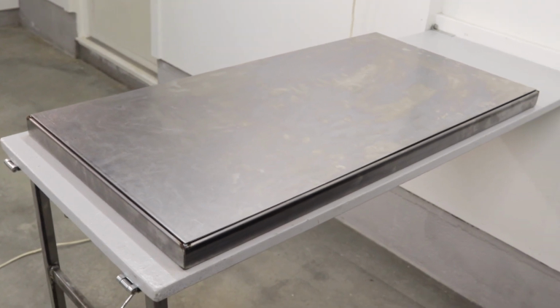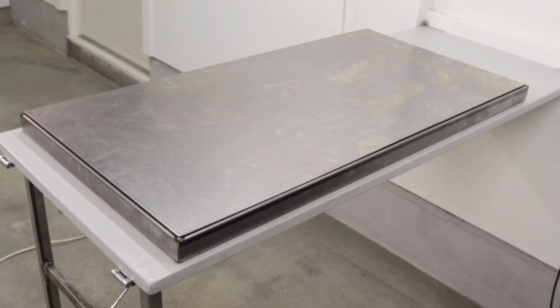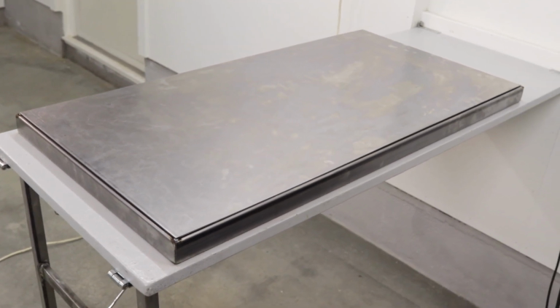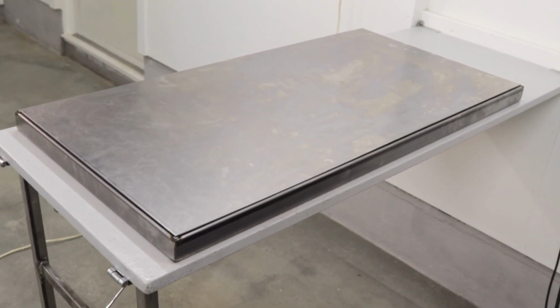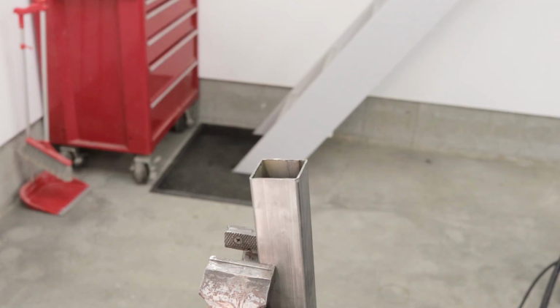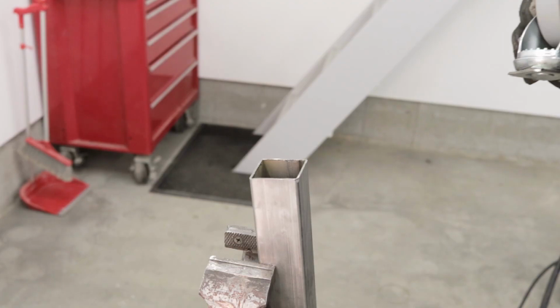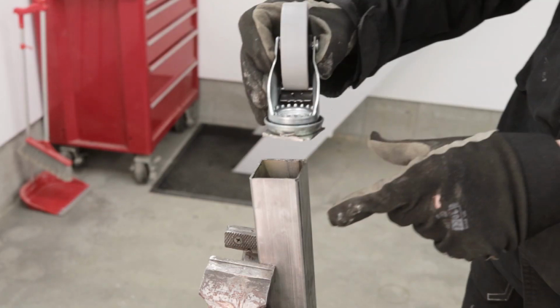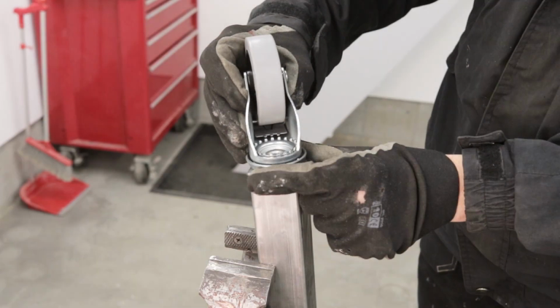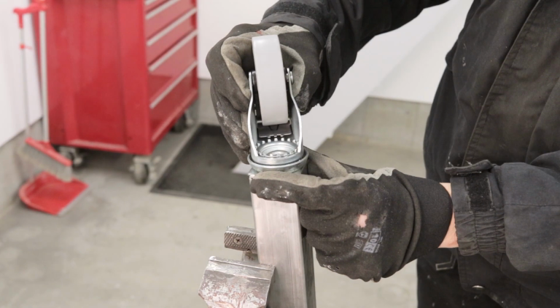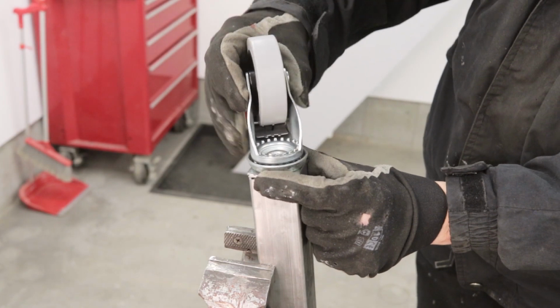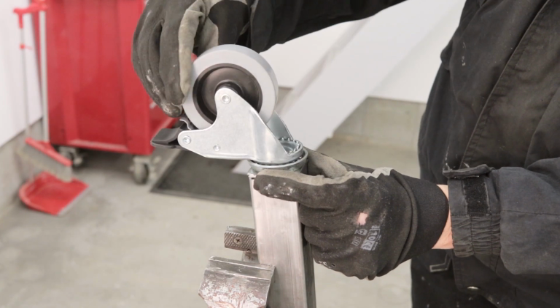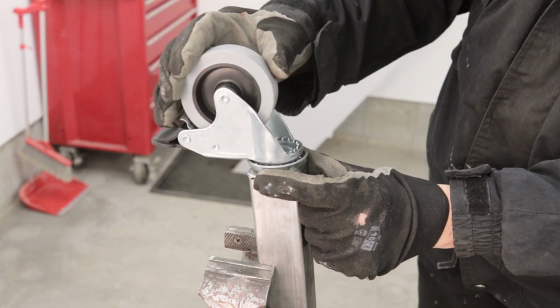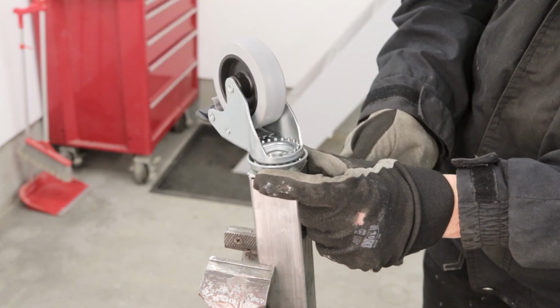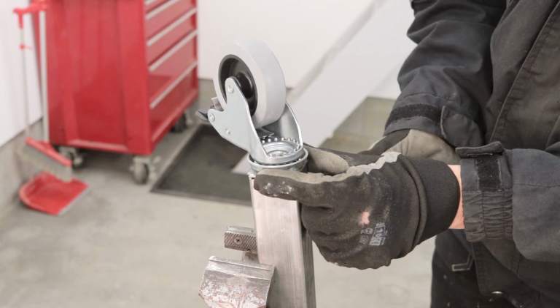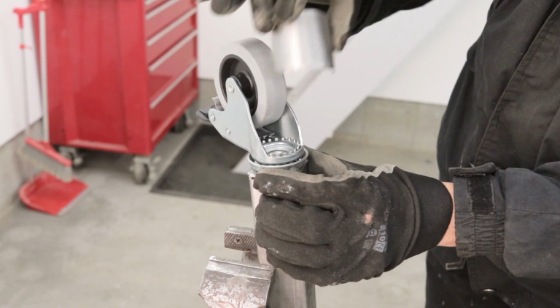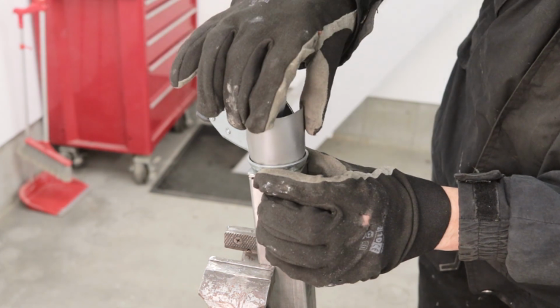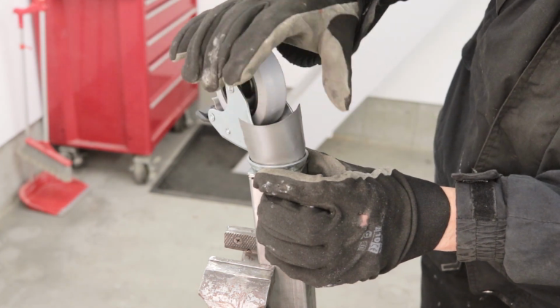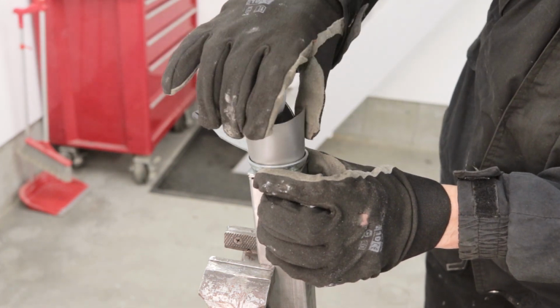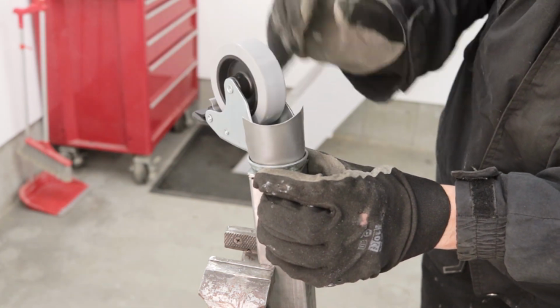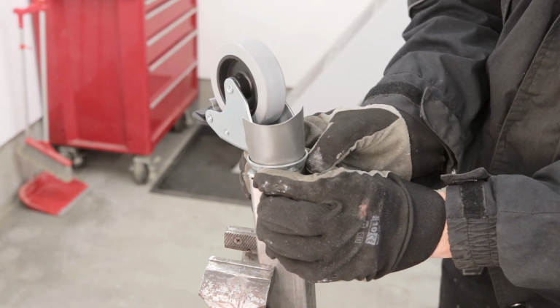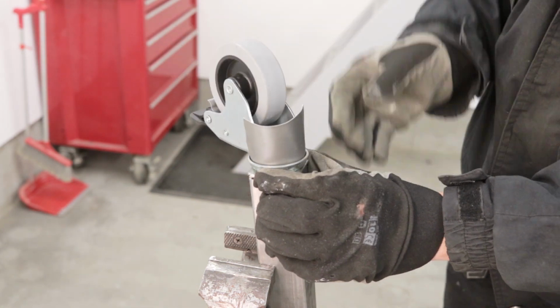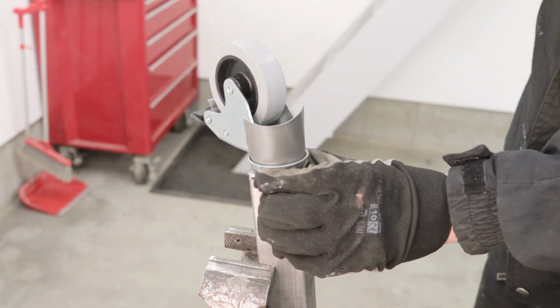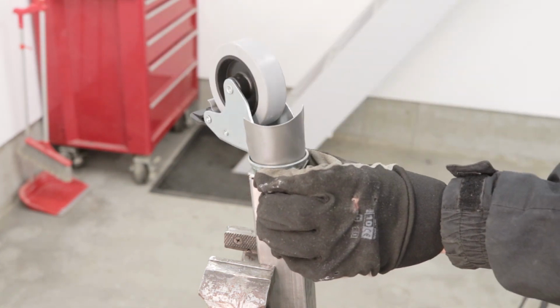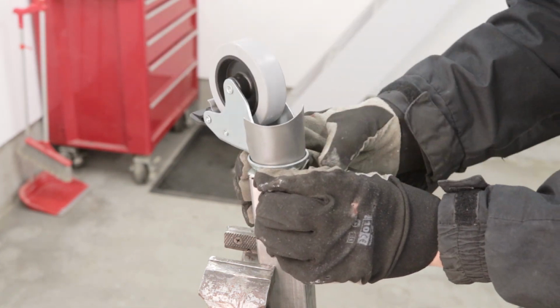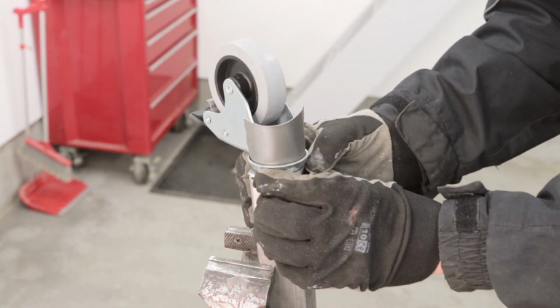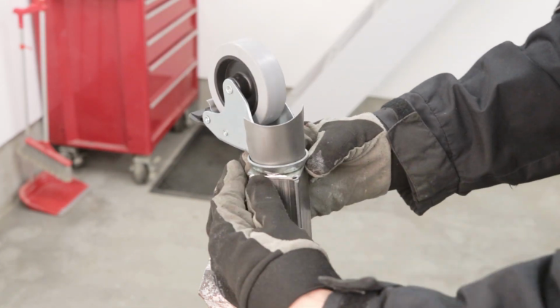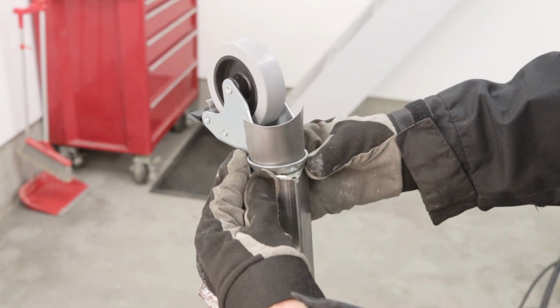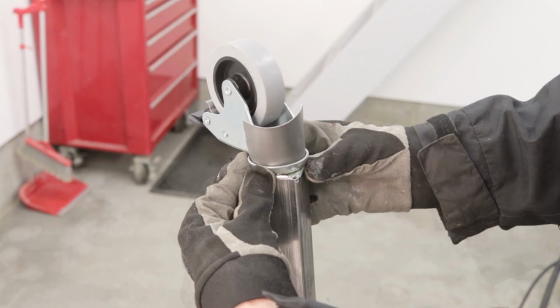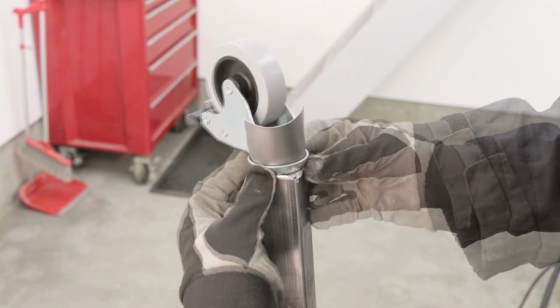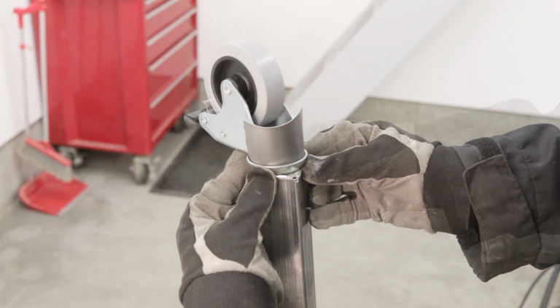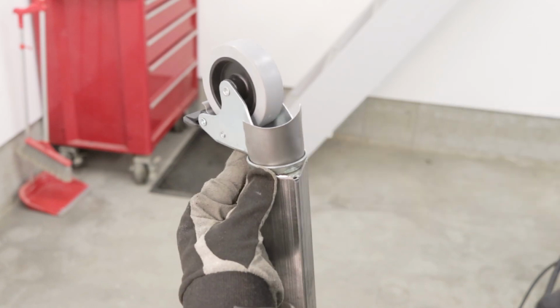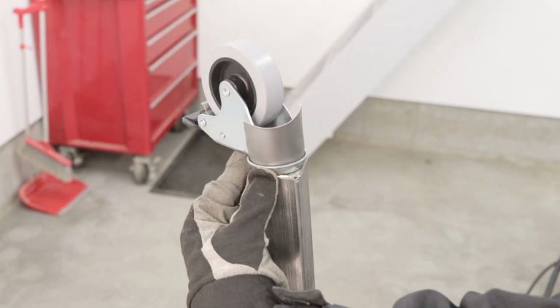The next thing is to weld on the wheels. I made some protection here for the bearings so not too much of the weld debris gets into the ball bearings.